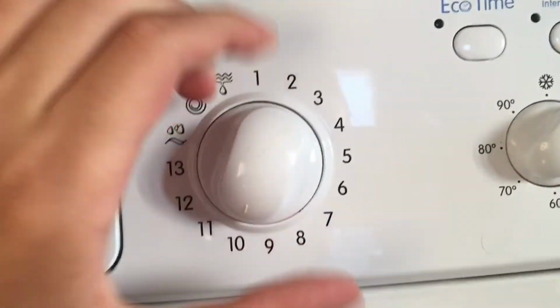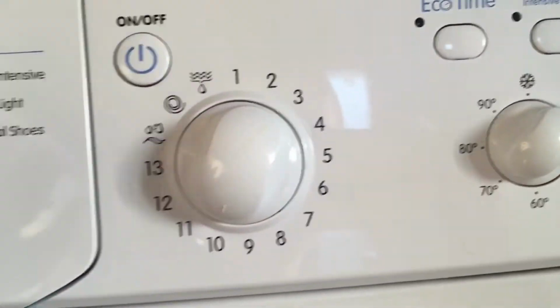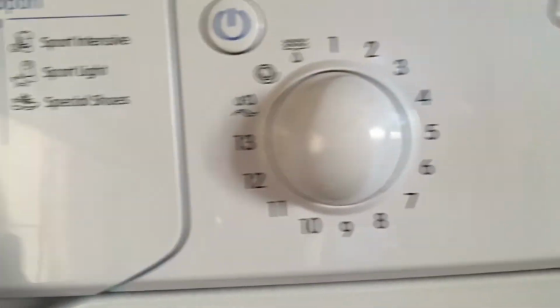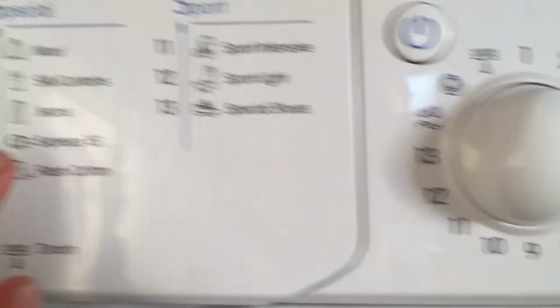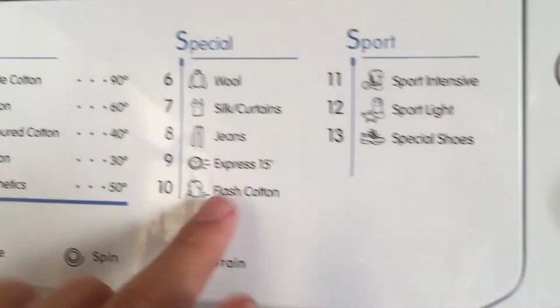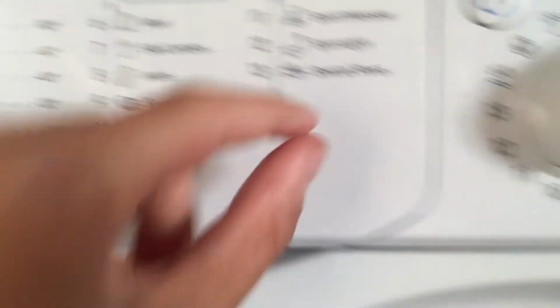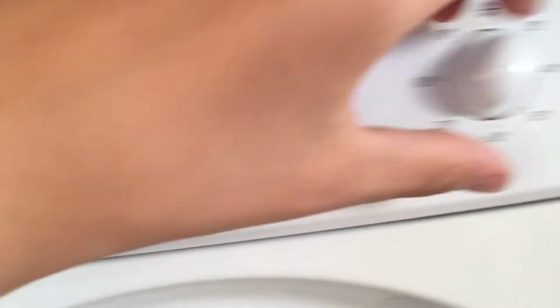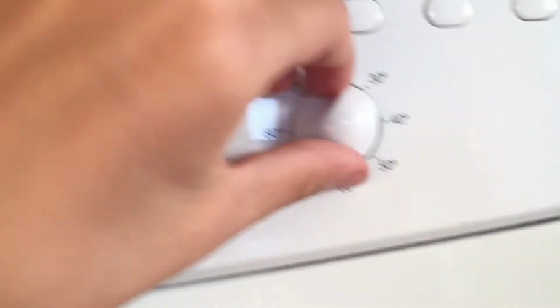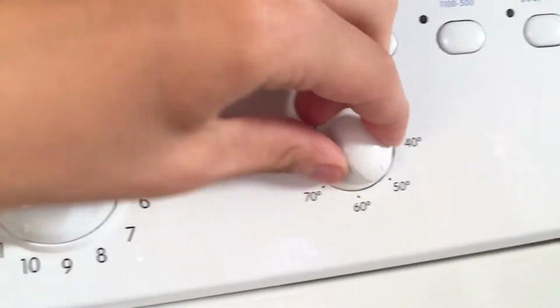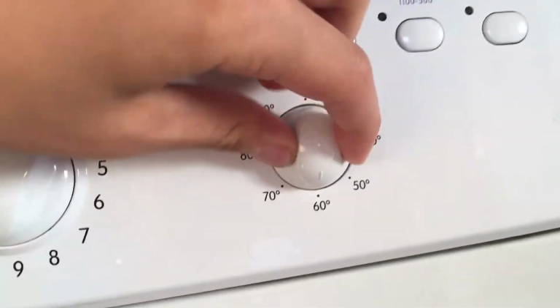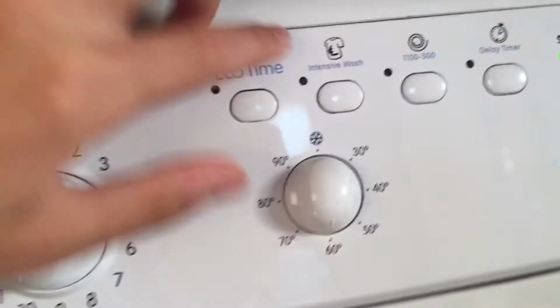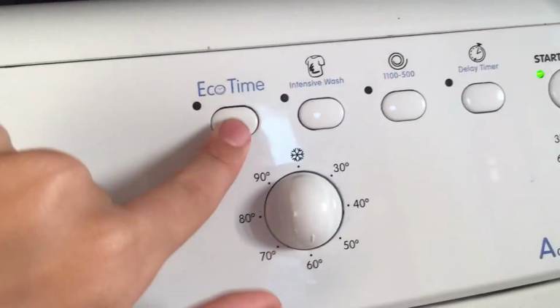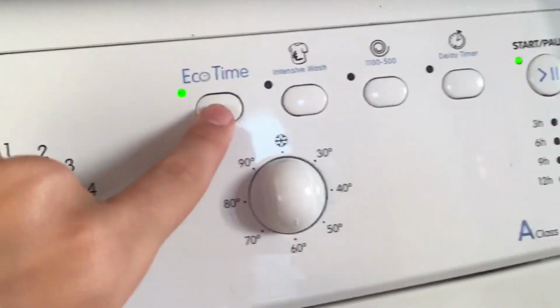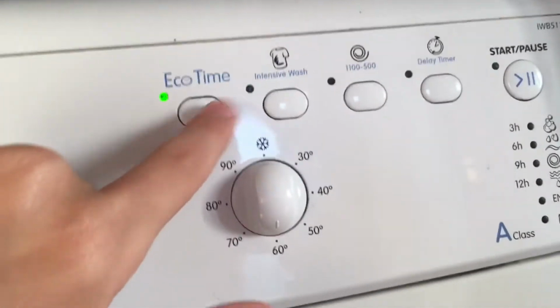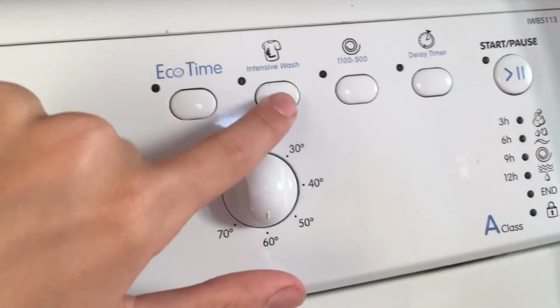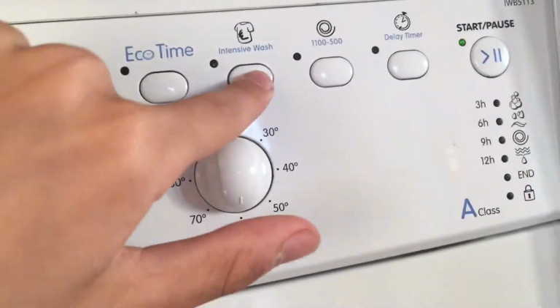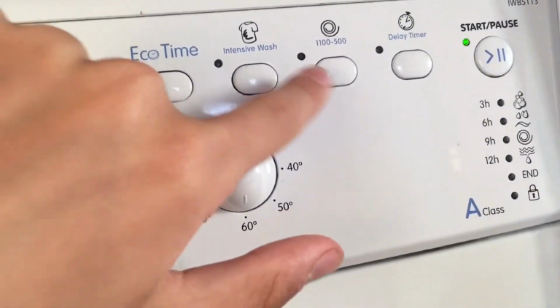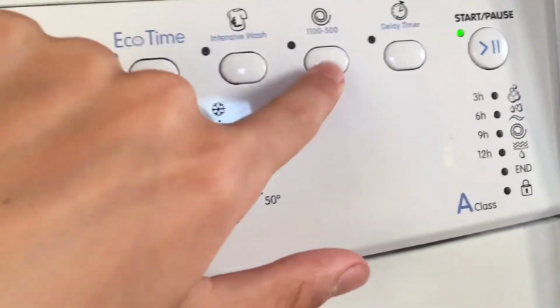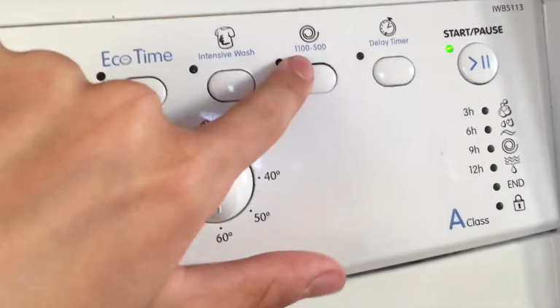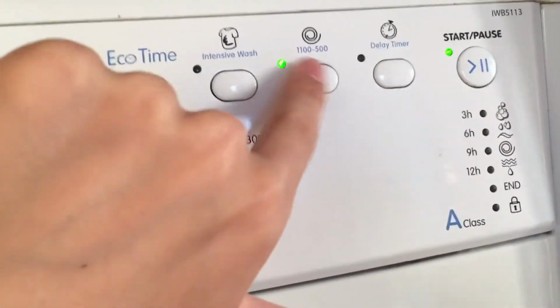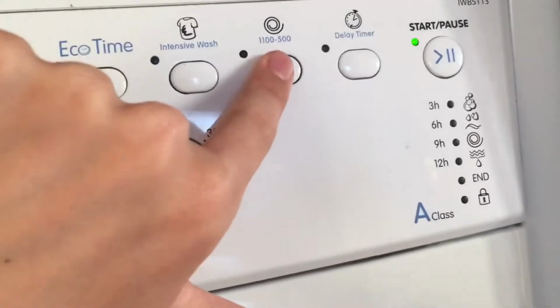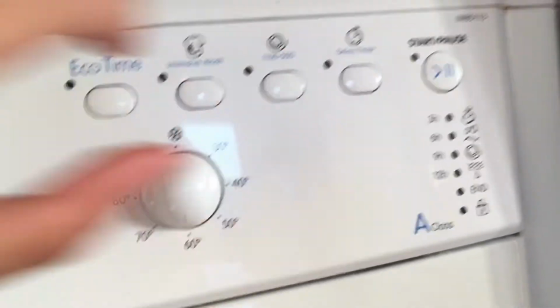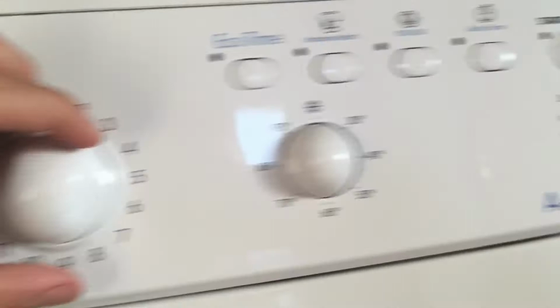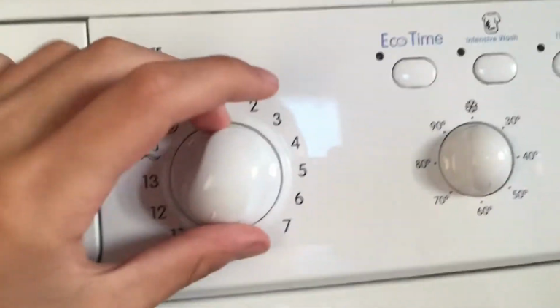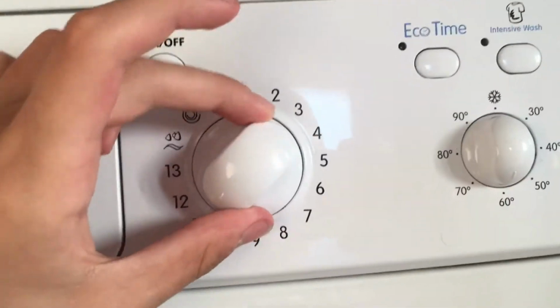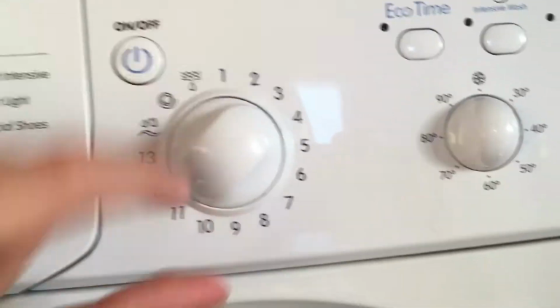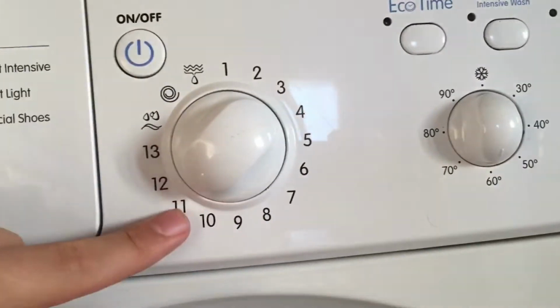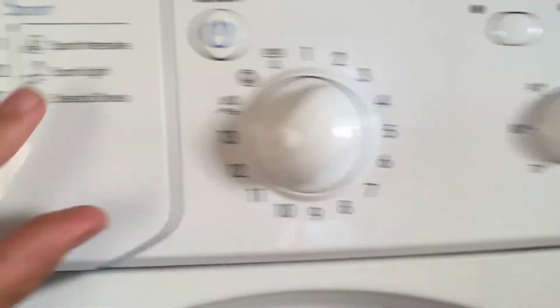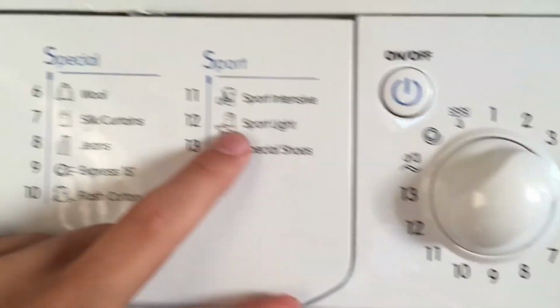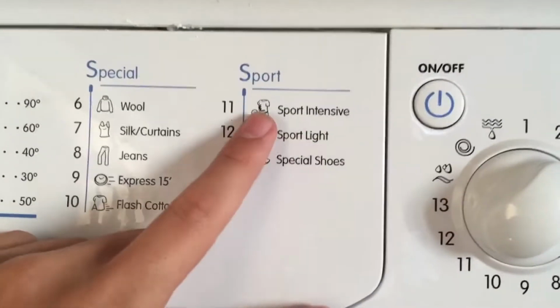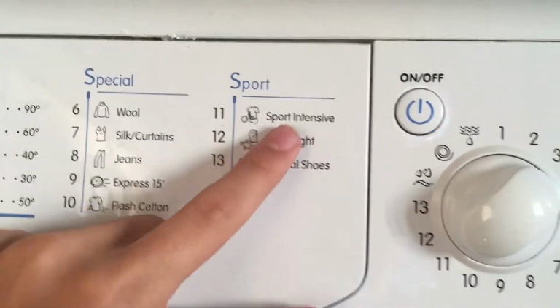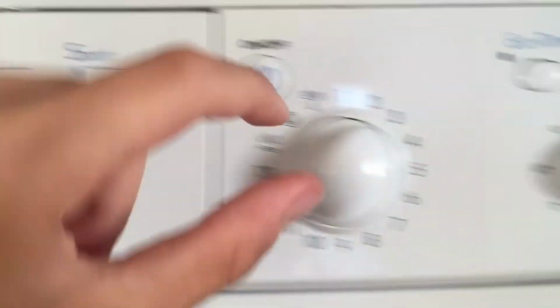Program 10: cotton 60 — takes about an hour. Program 11: sport intensive.